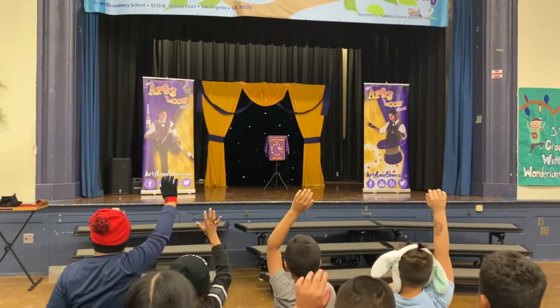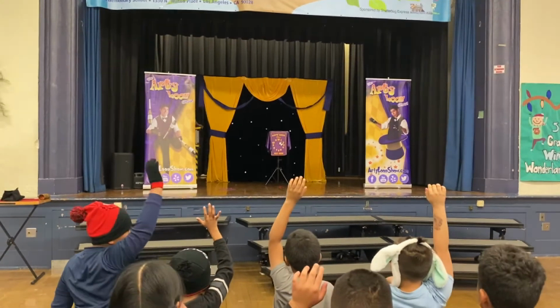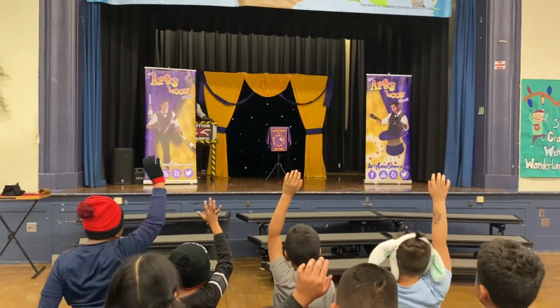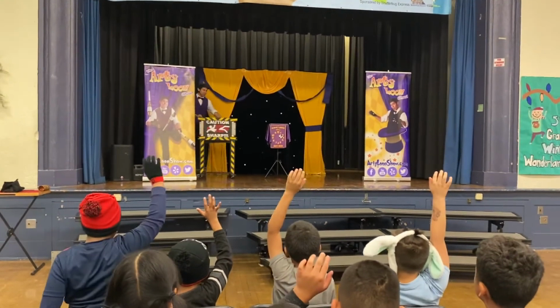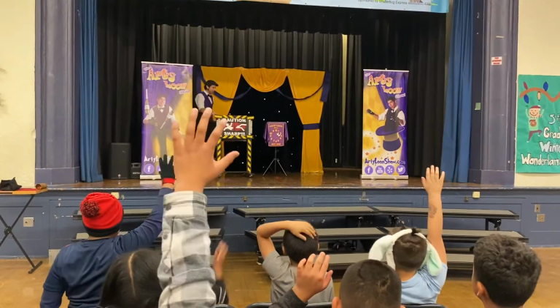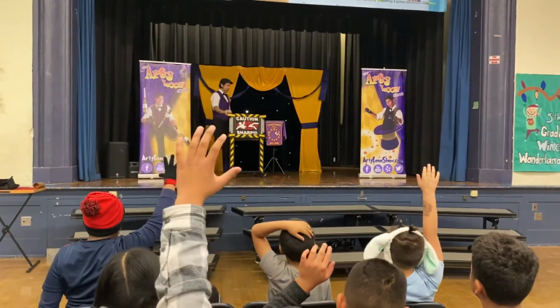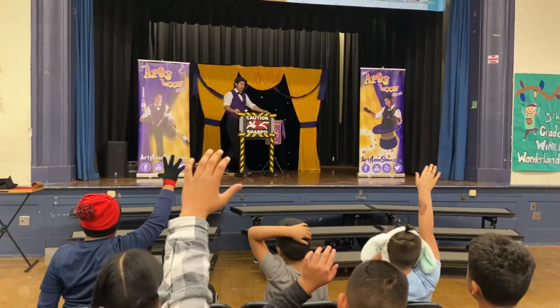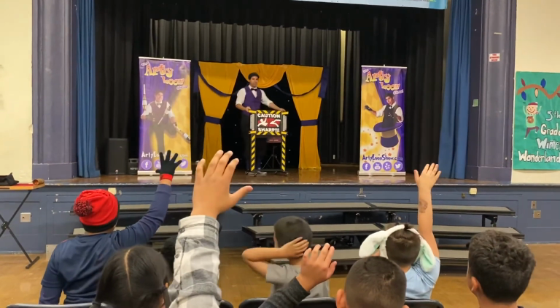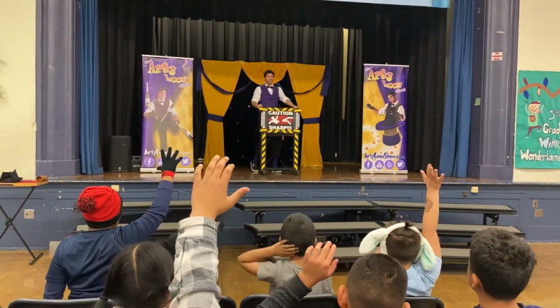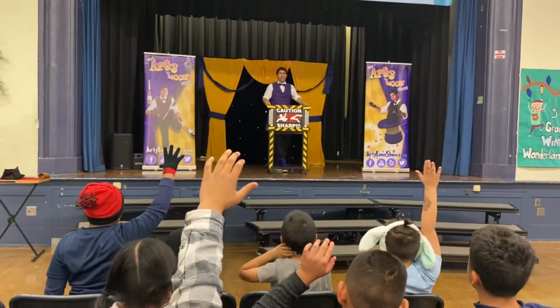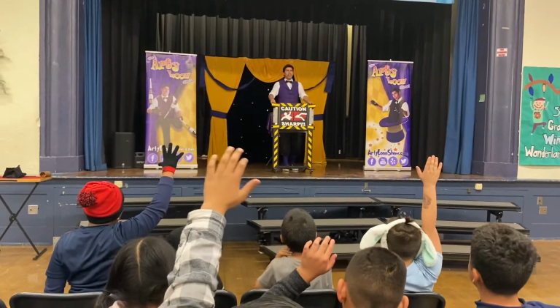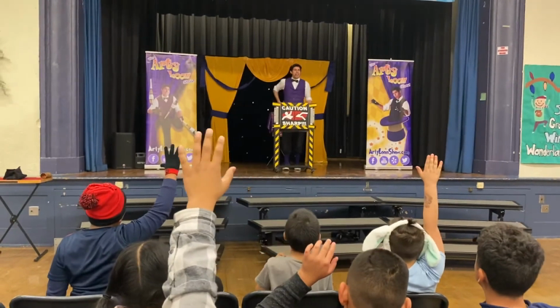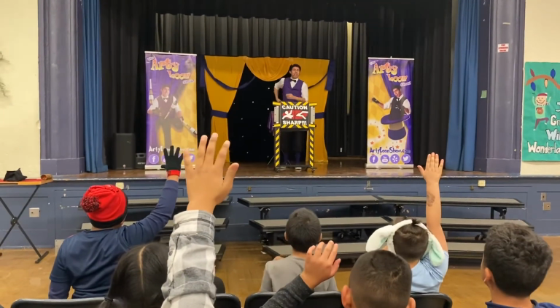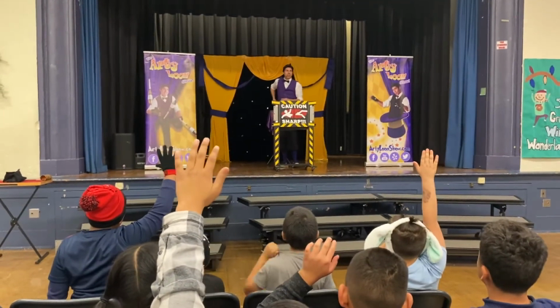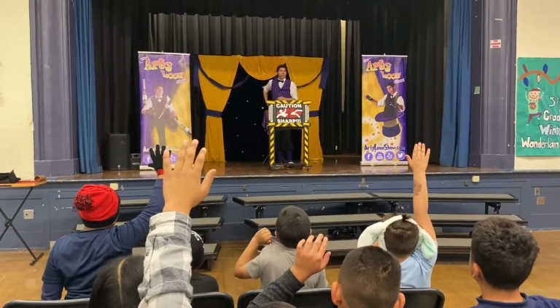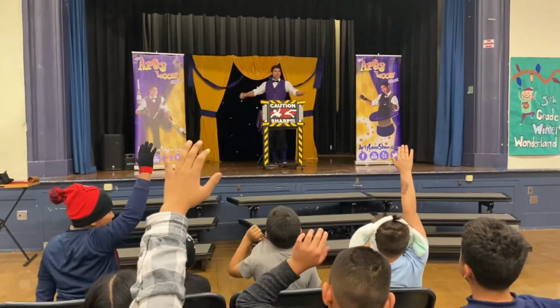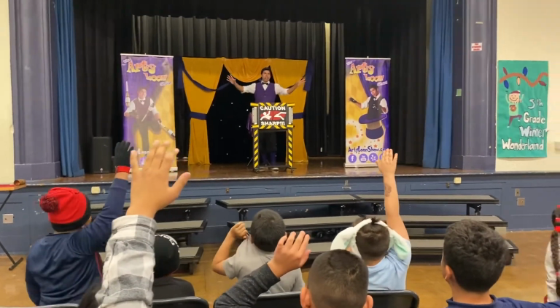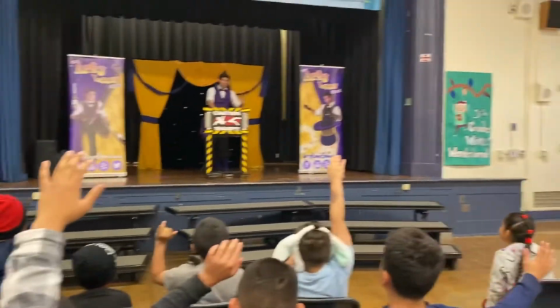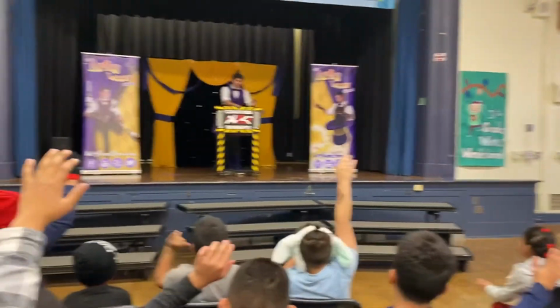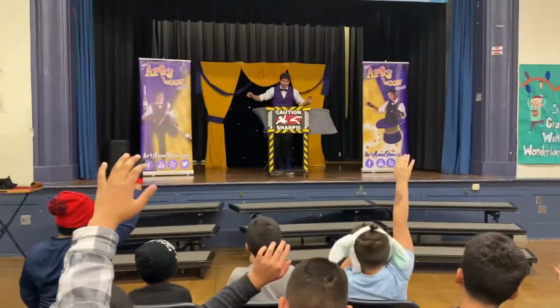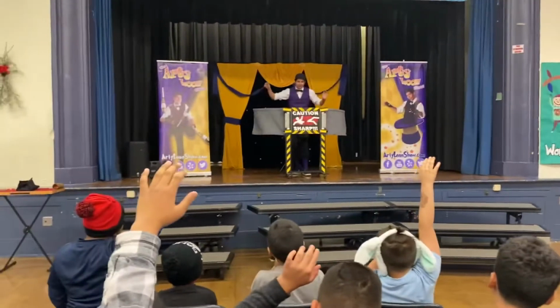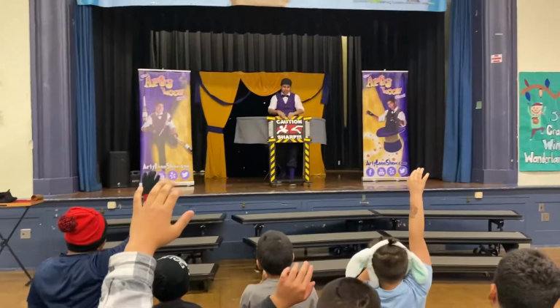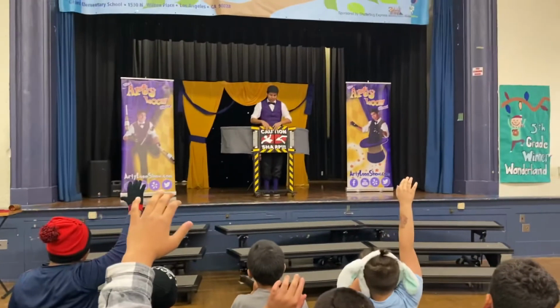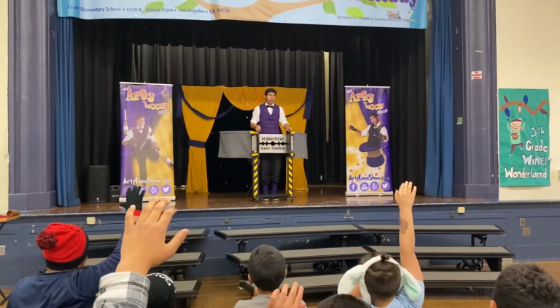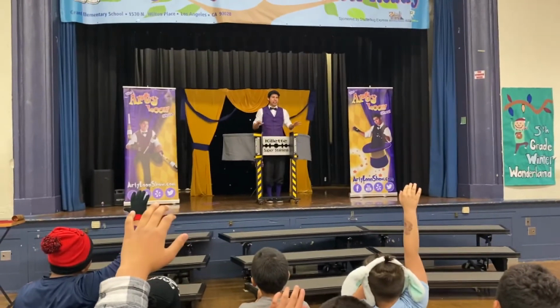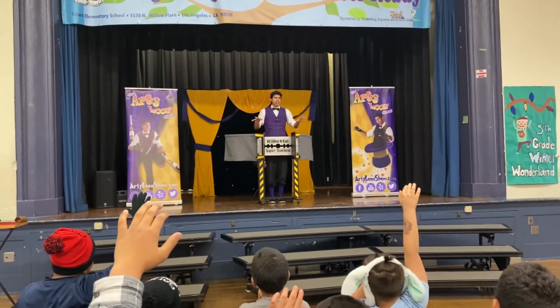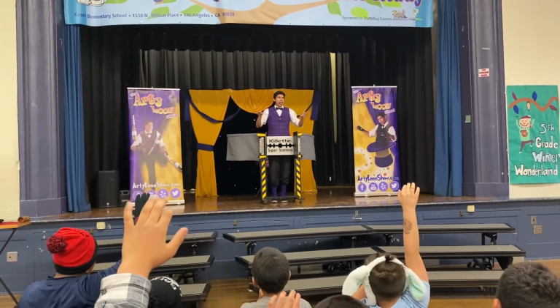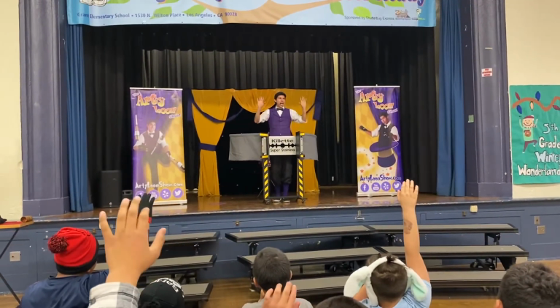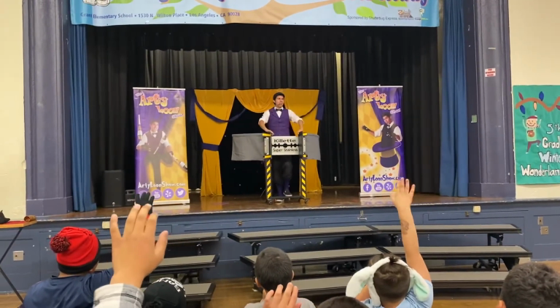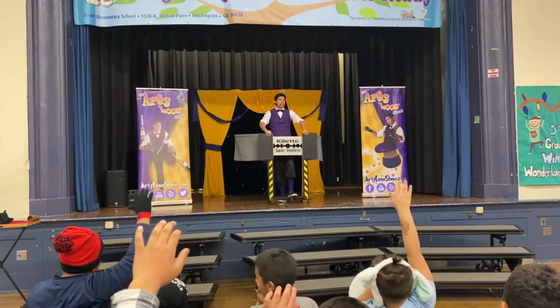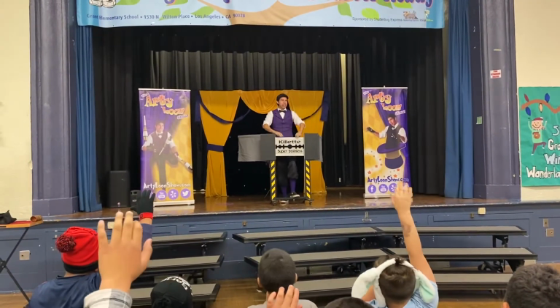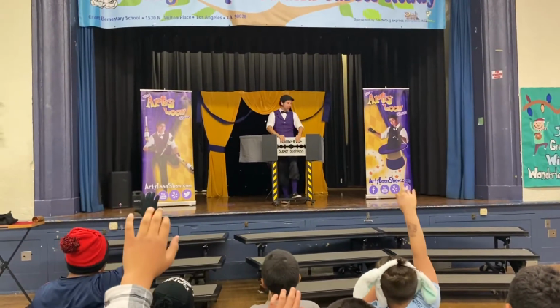Cut me in half! Cut me! Friends, I present you one of my favorite toys in the whole entire world. I call it... The Blade. A giant razor blade, made of solid steel.